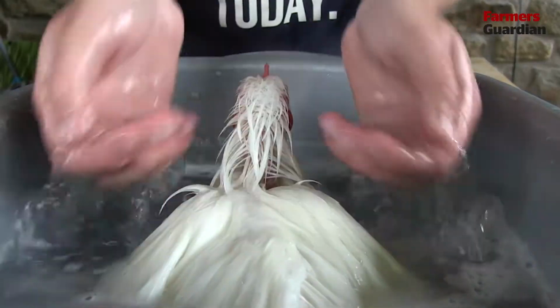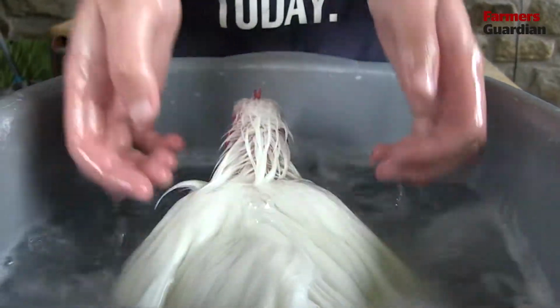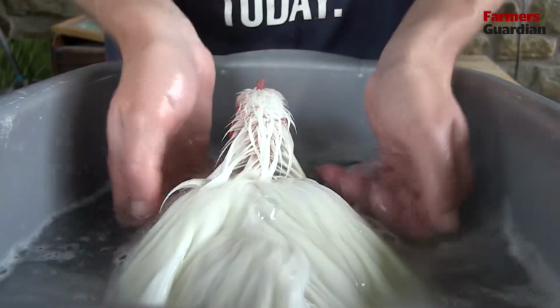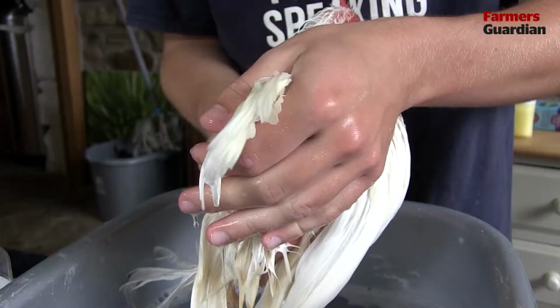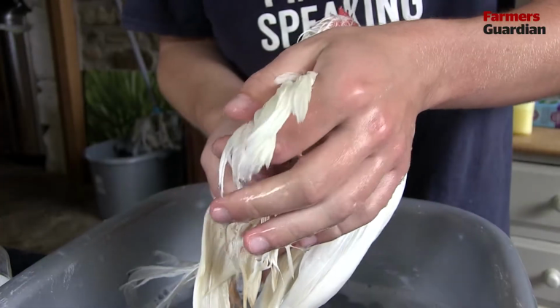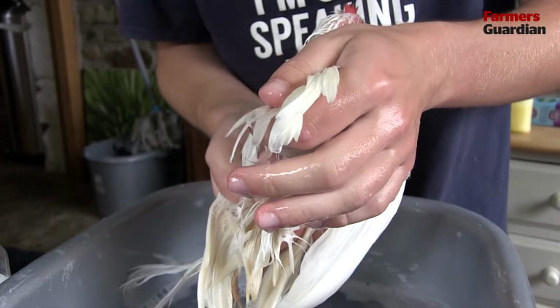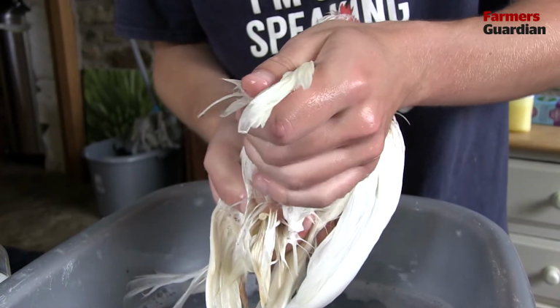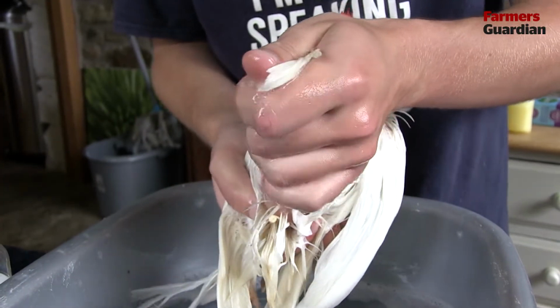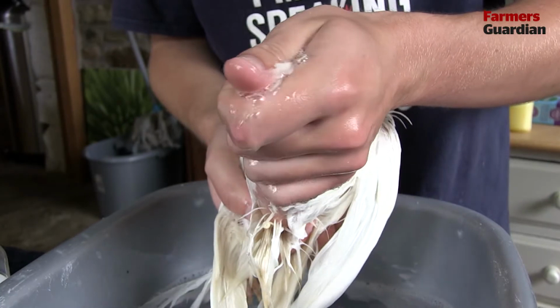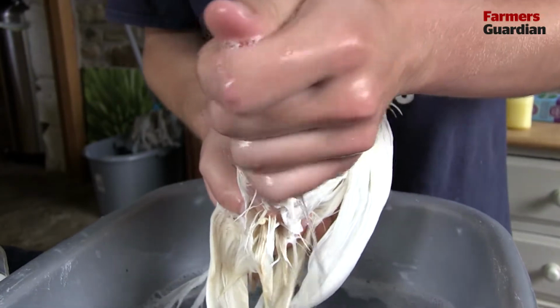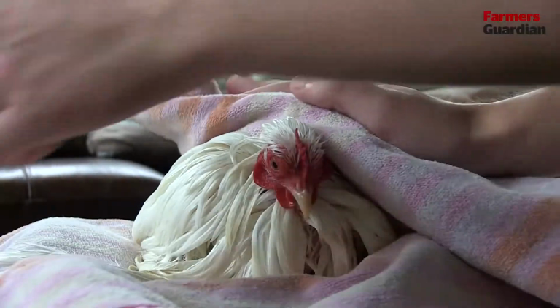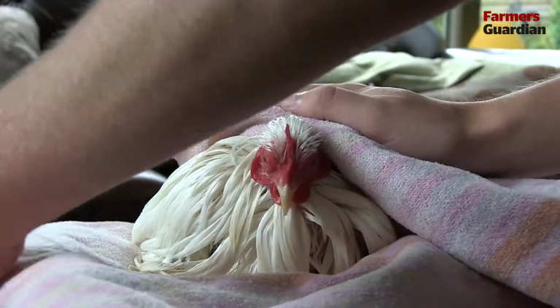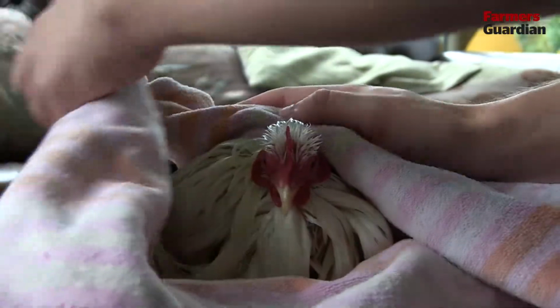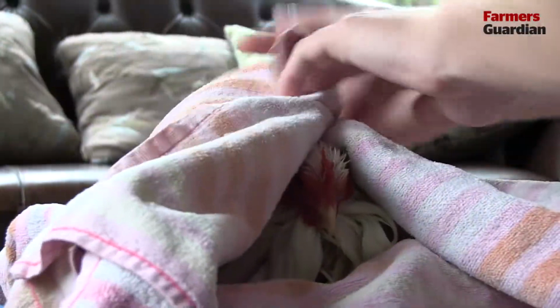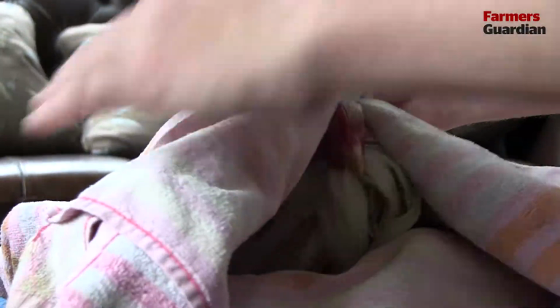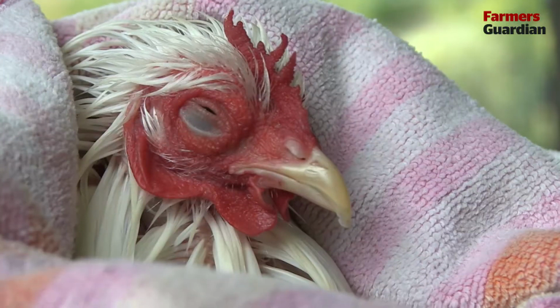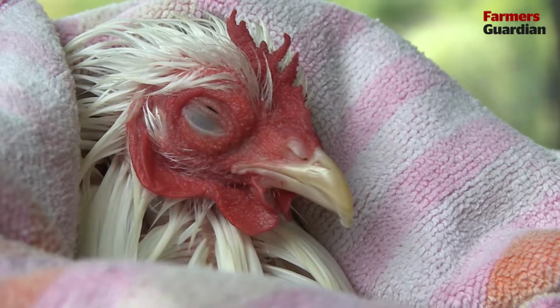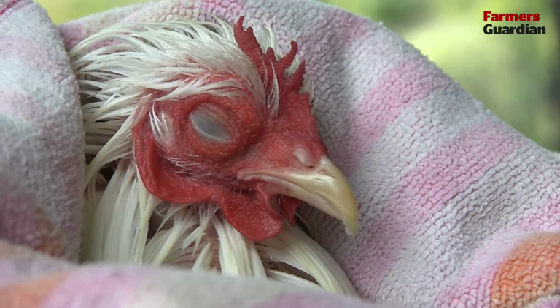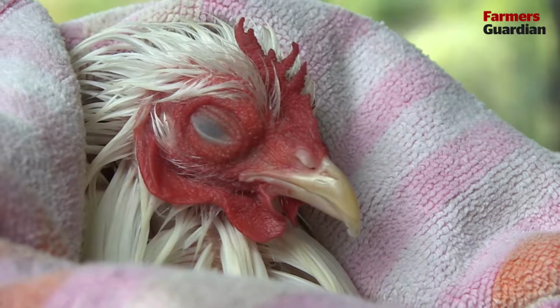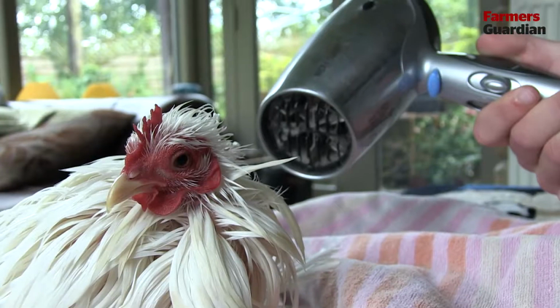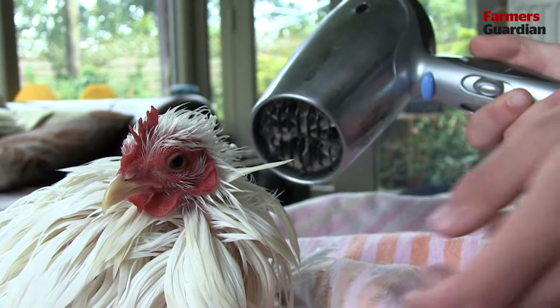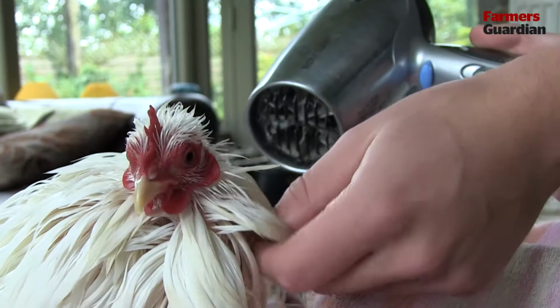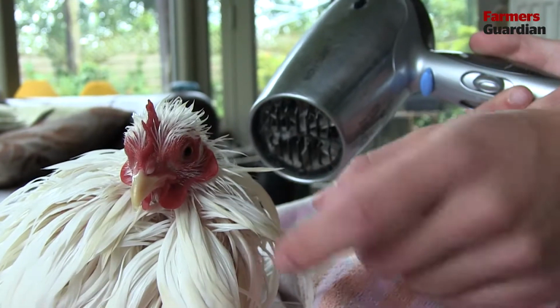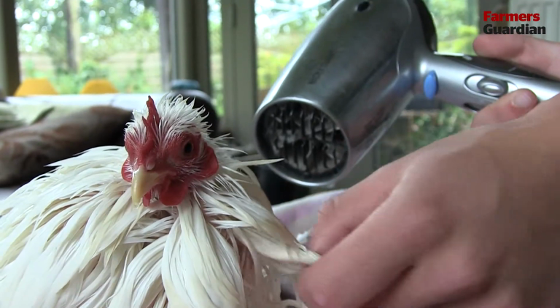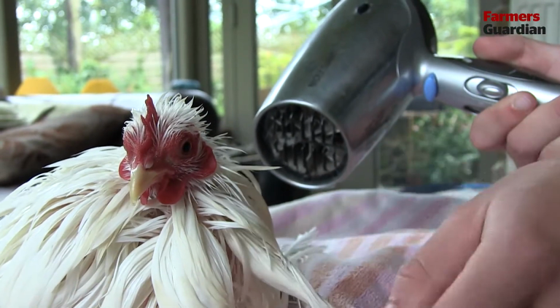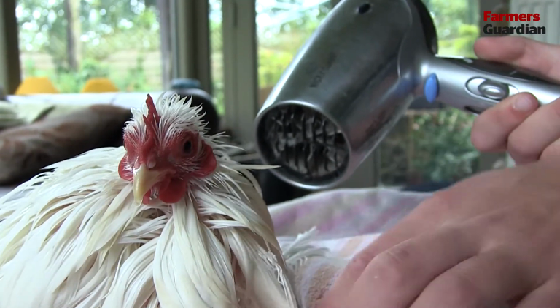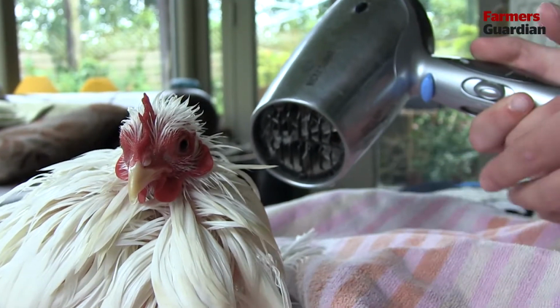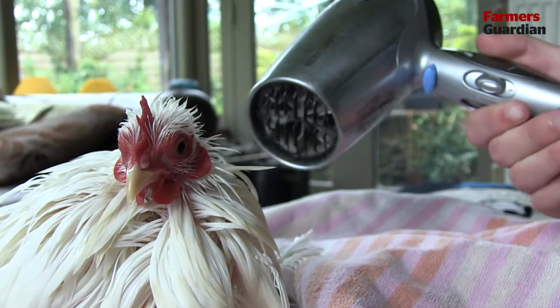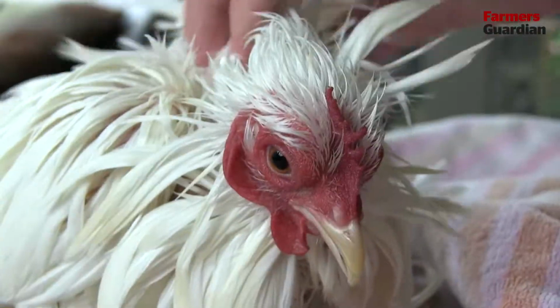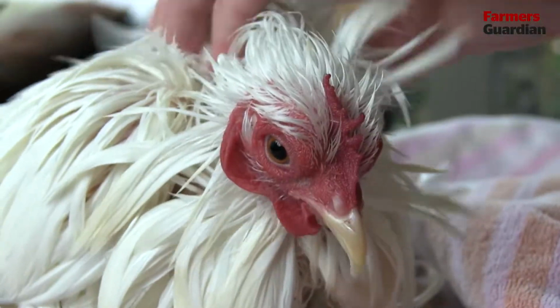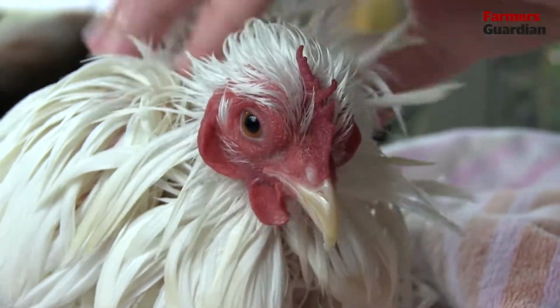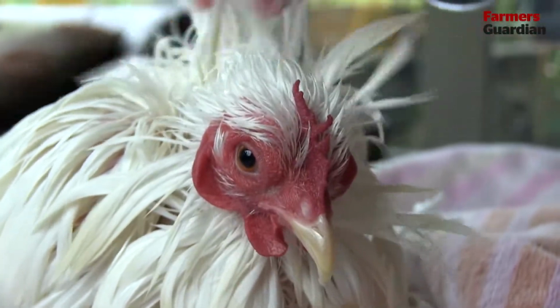The next step is just to squeeze all the water out of her feathers, and then we're just going to stick her in a towel for a couple of minutes. The next stage is drying her off before she goes back to her pen.